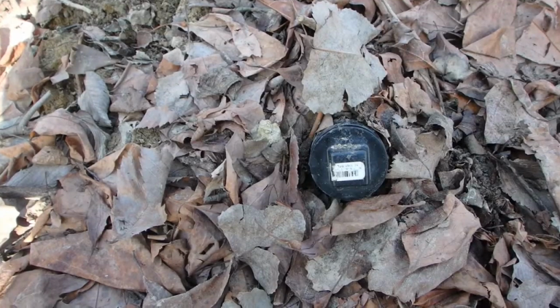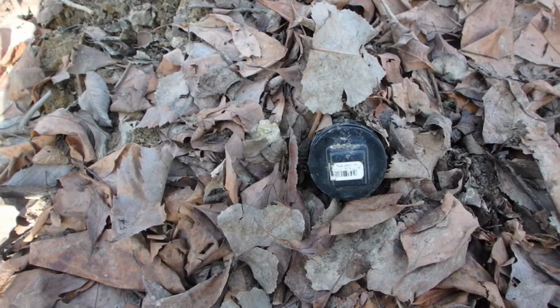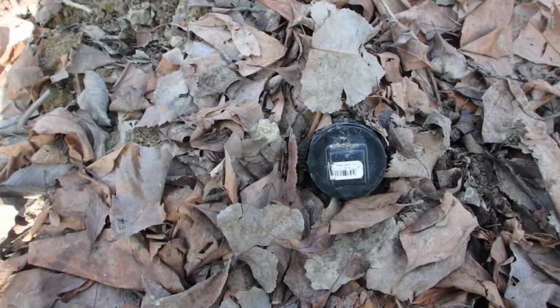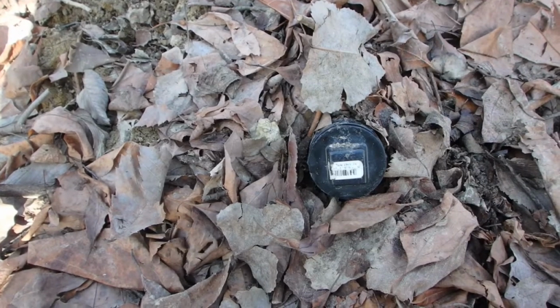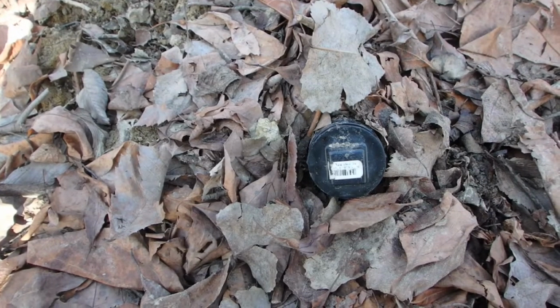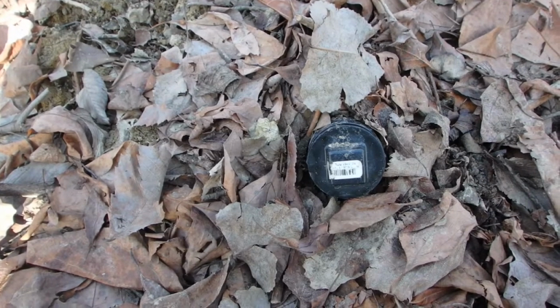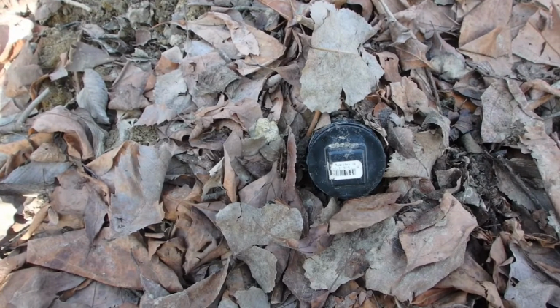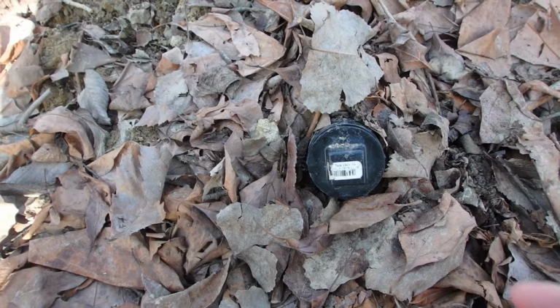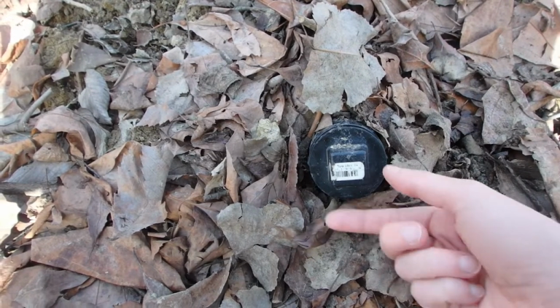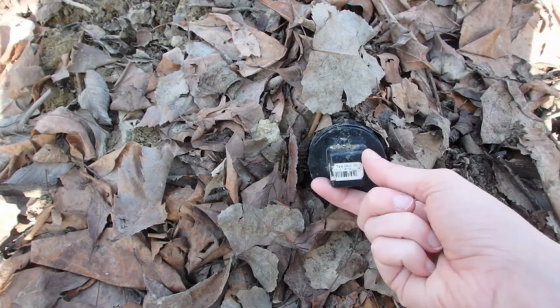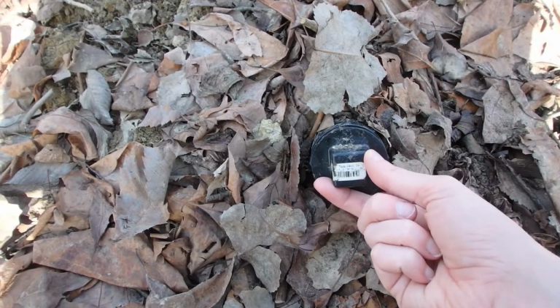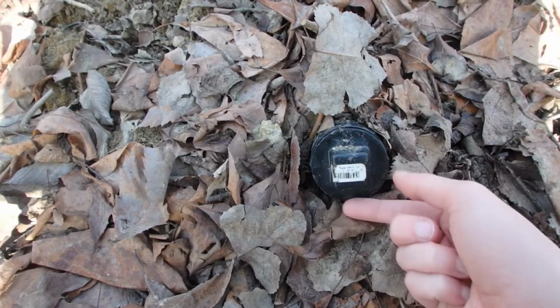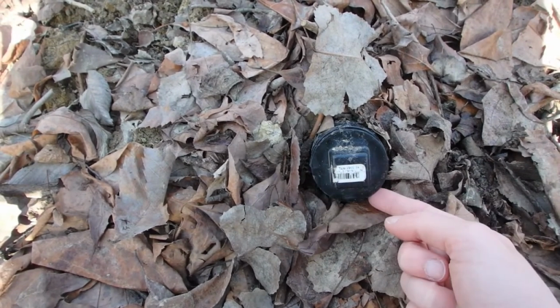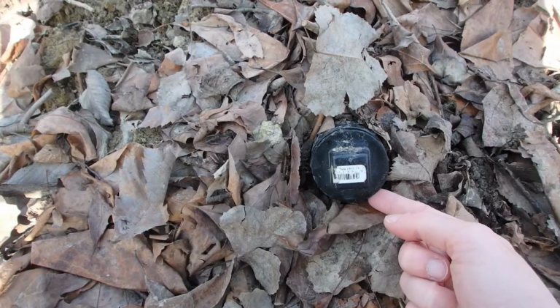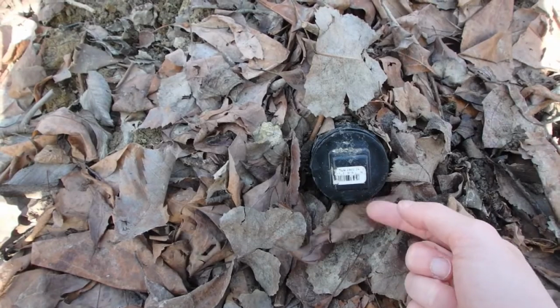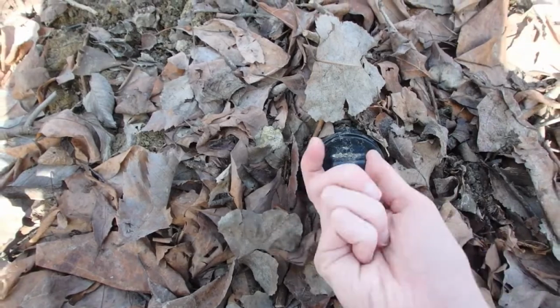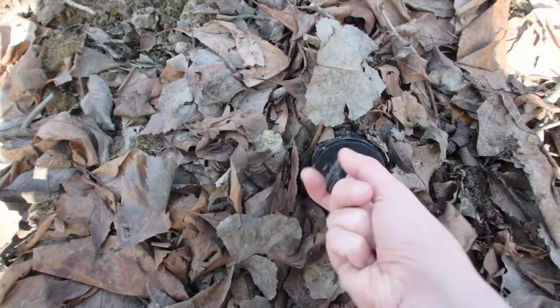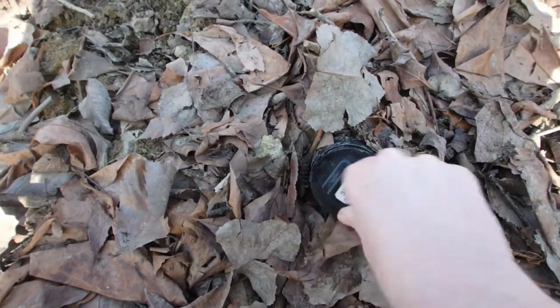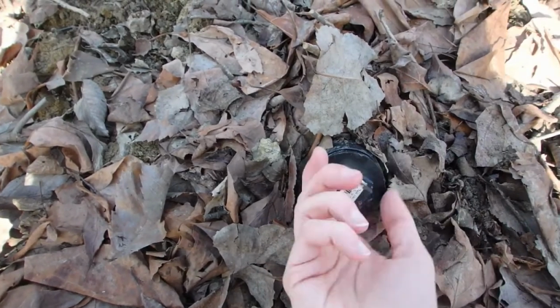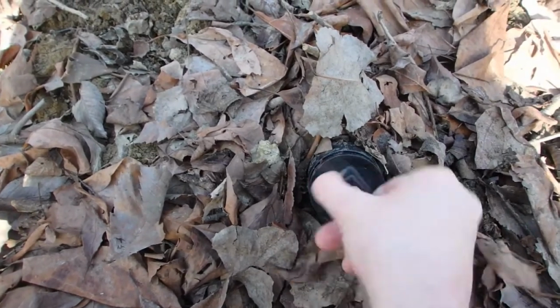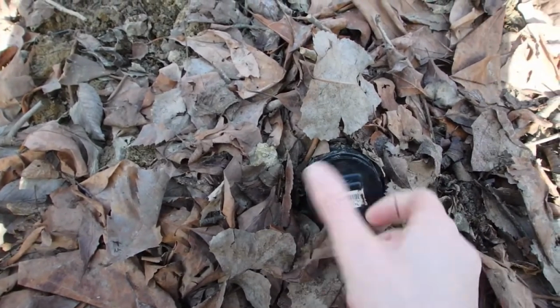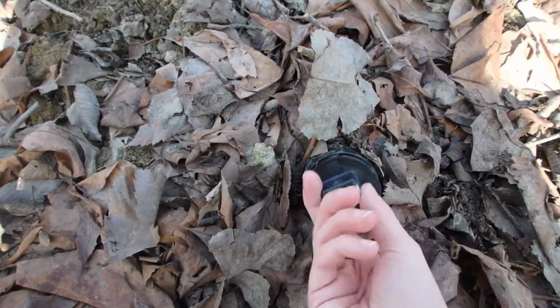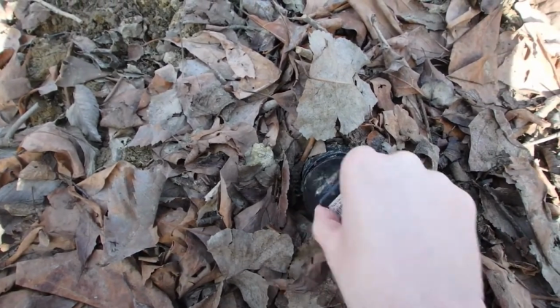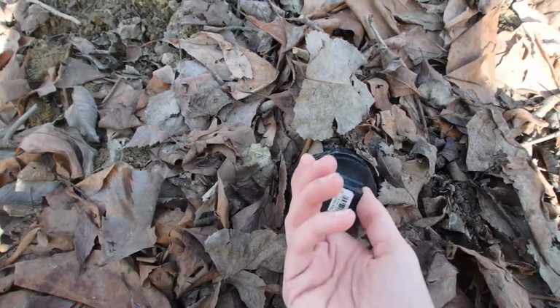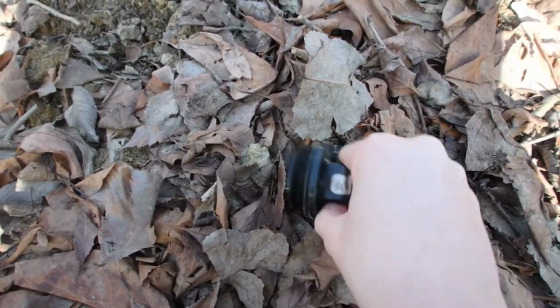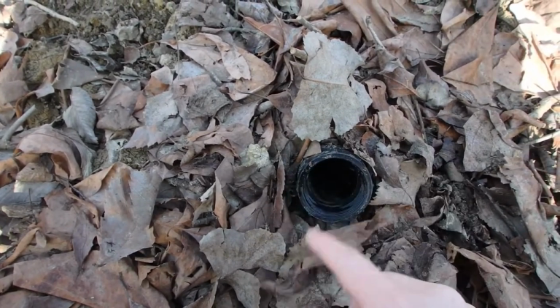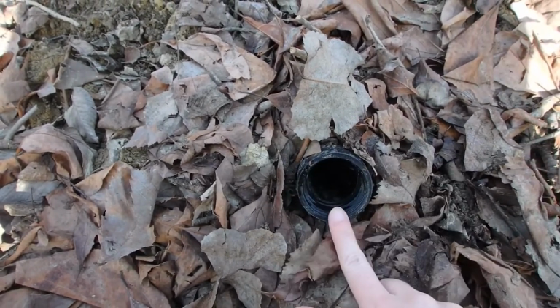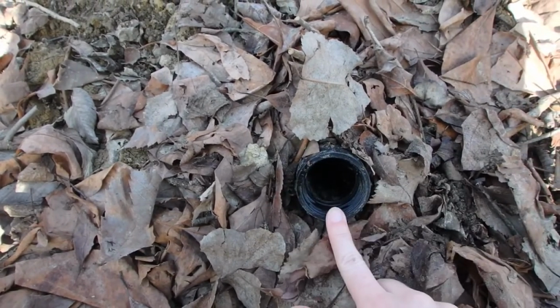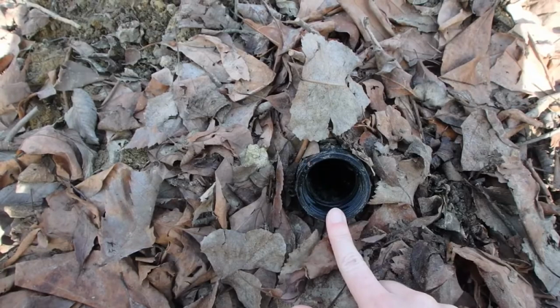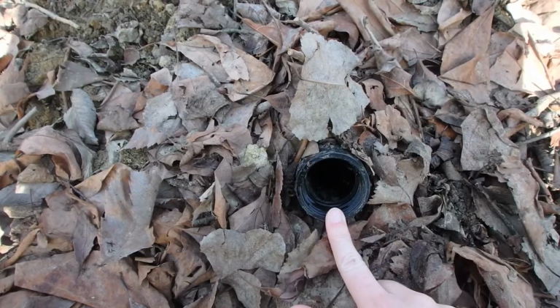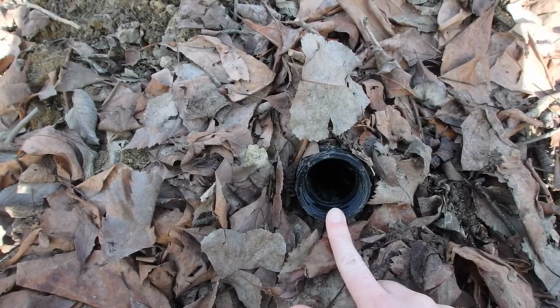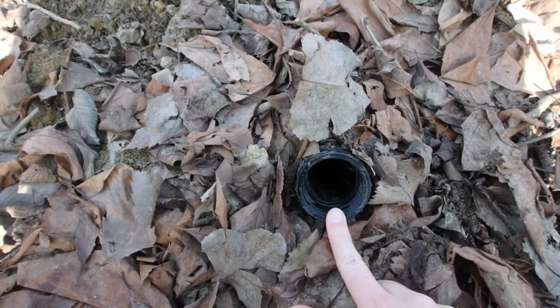You might remember from some of our previous videos that this is what the hibernaculum looks like from the outside, and this cap screws right off, allowing us to check on our snakes inside.